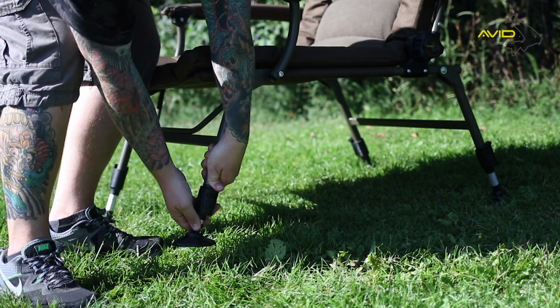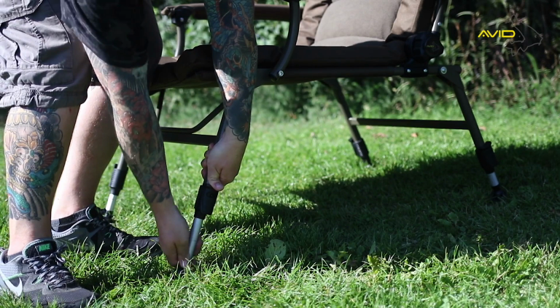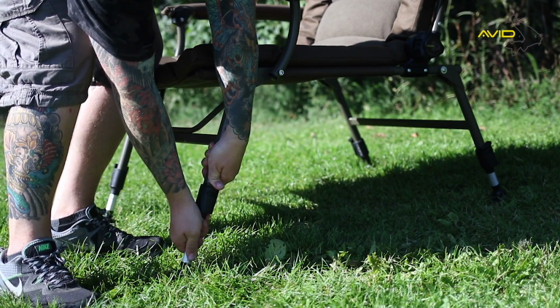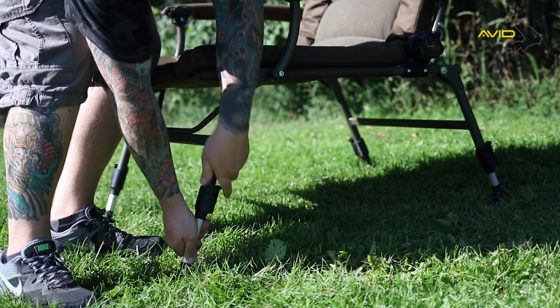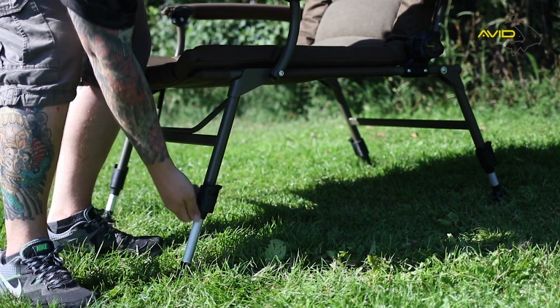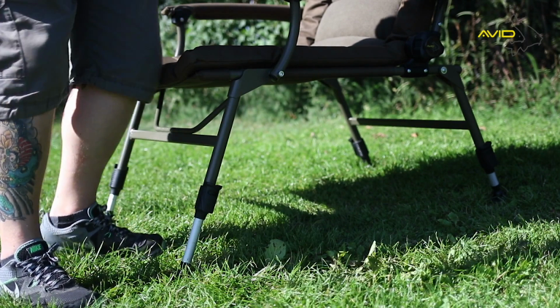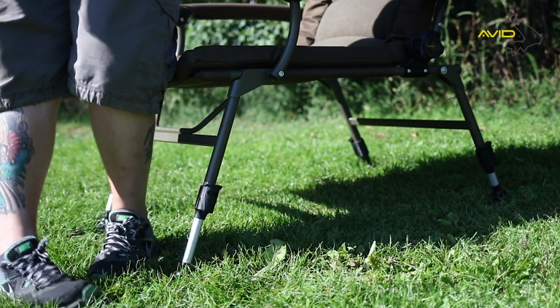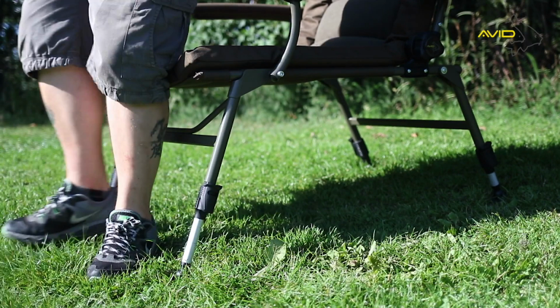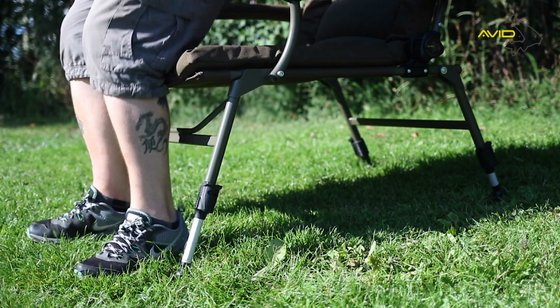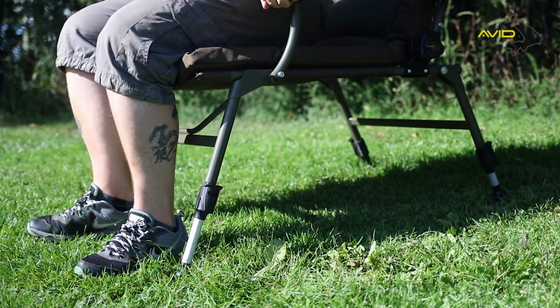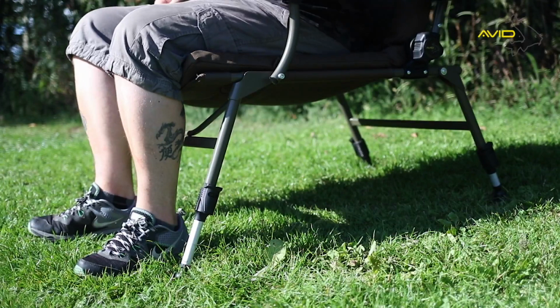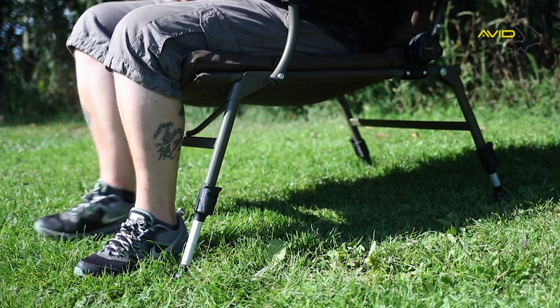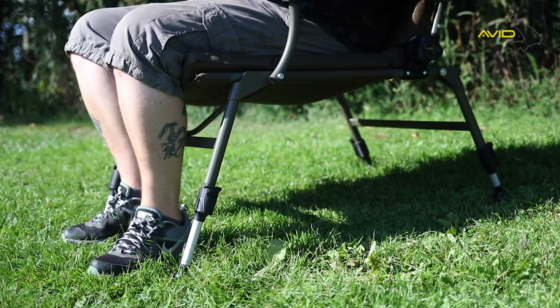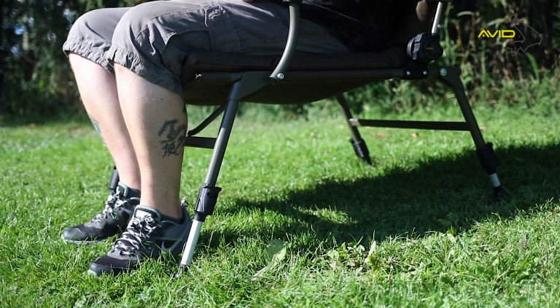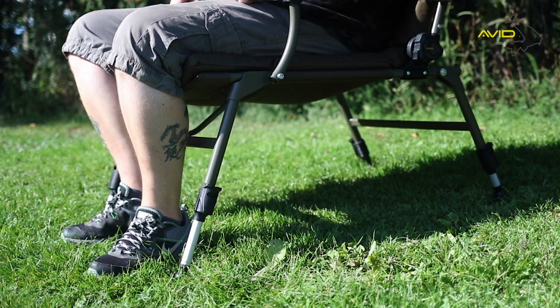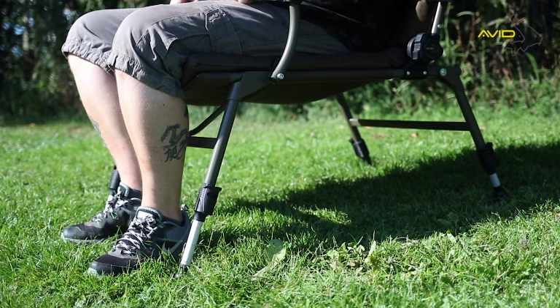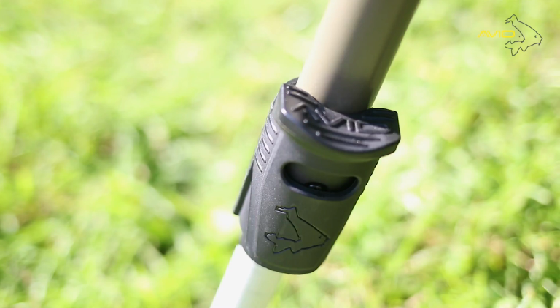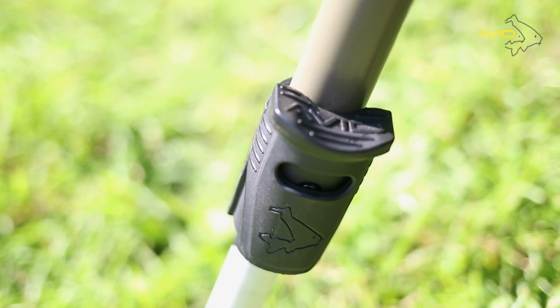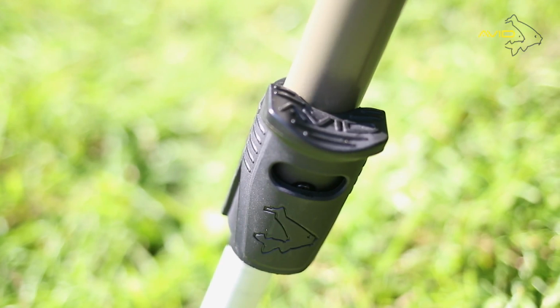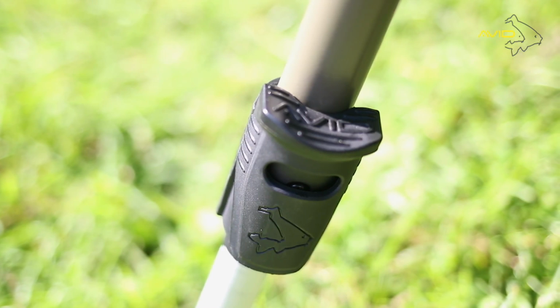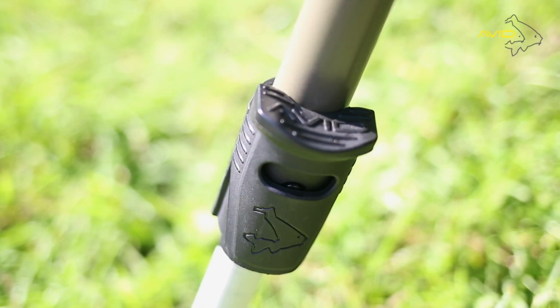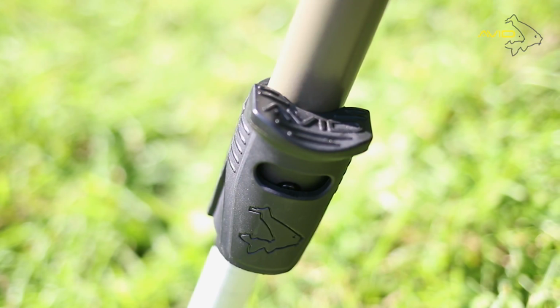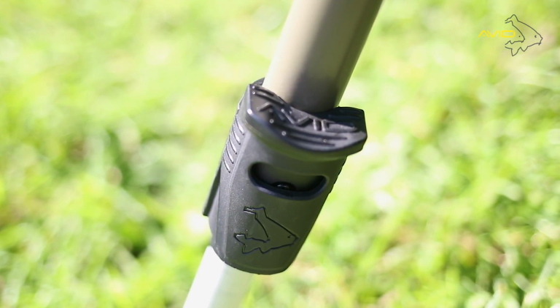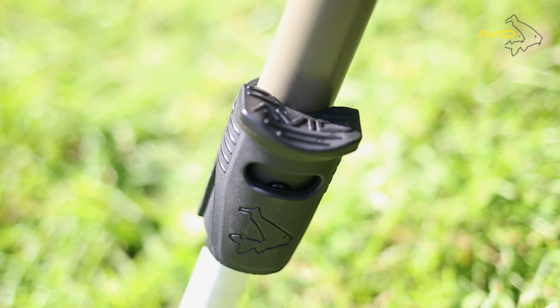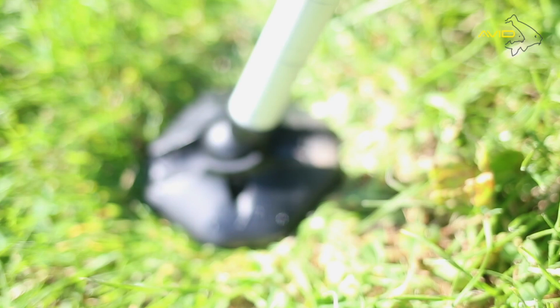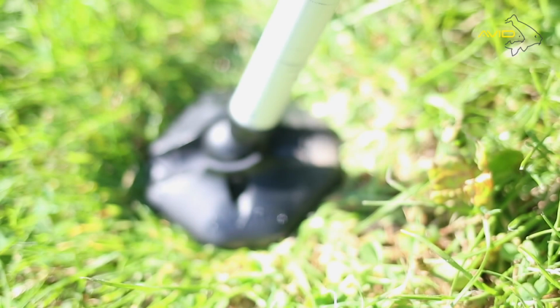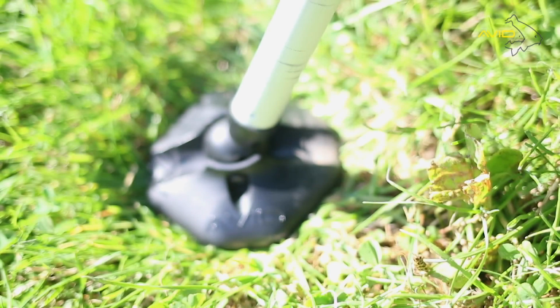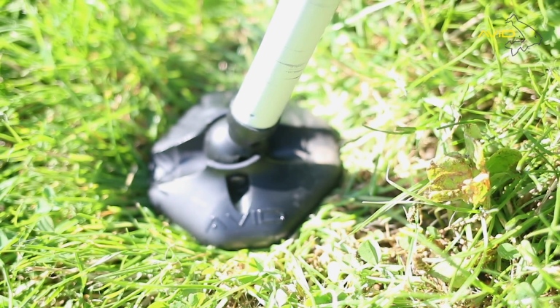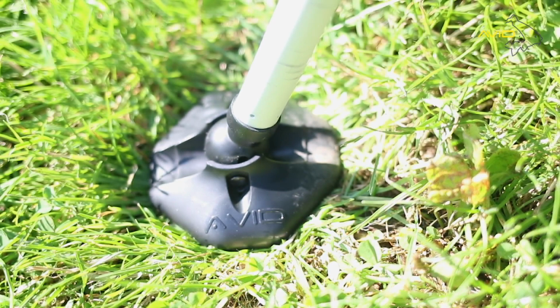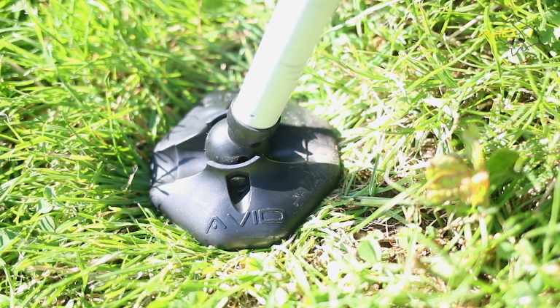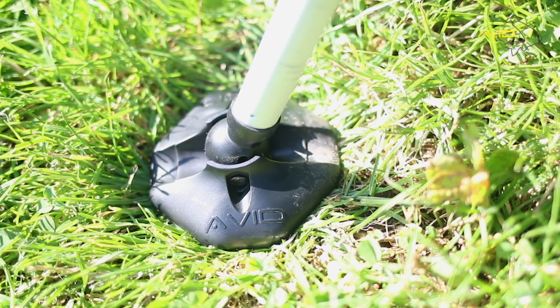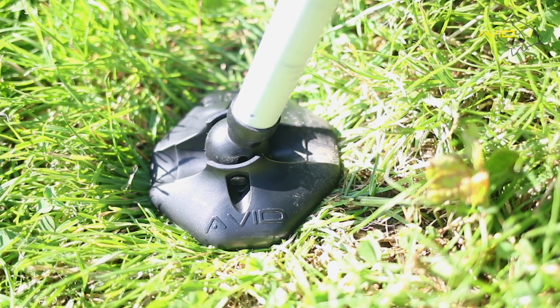The Benchmark Memory Foam Chair features our Rock Steady Leg System, which remains super sturdy even when extended to the maximum height. The oversized mud foot also helps to keep the chair stable regardless of ground conditions.